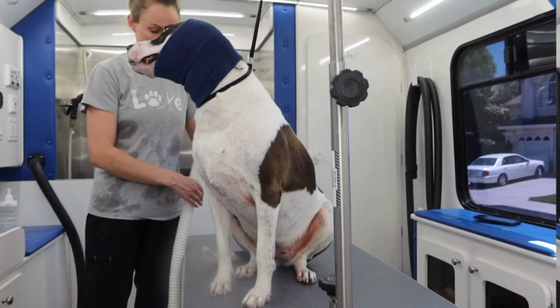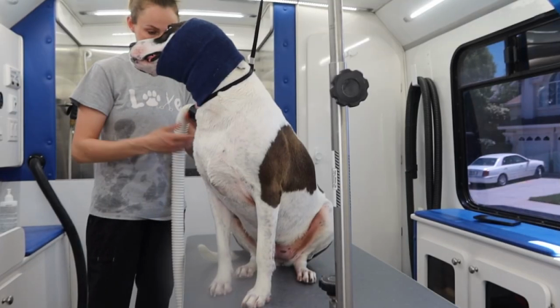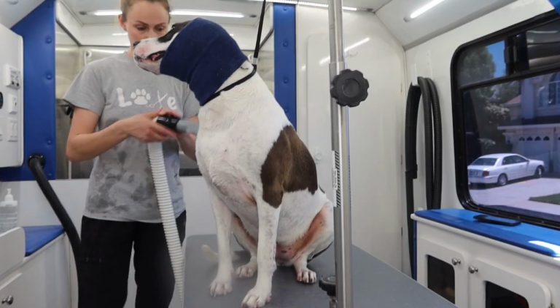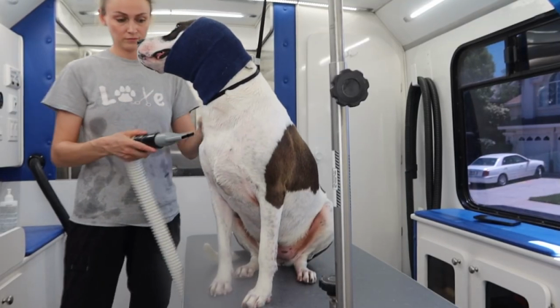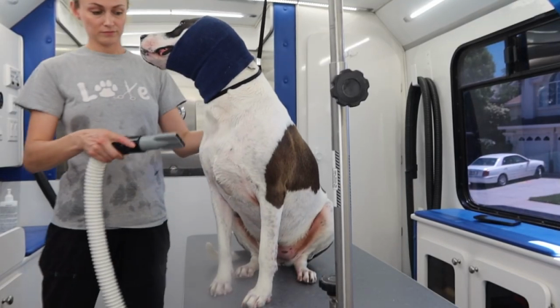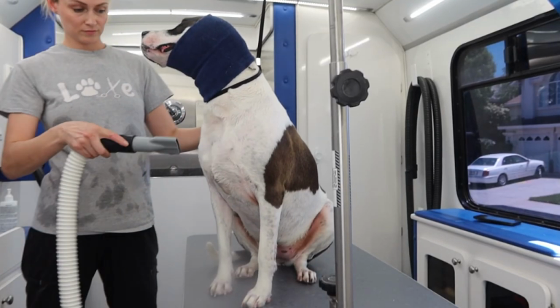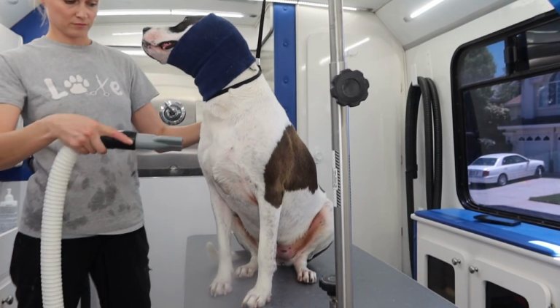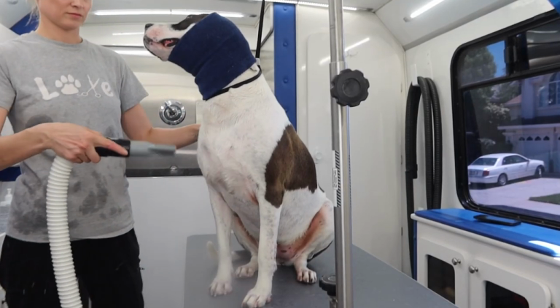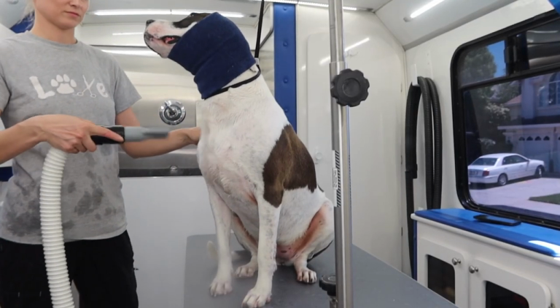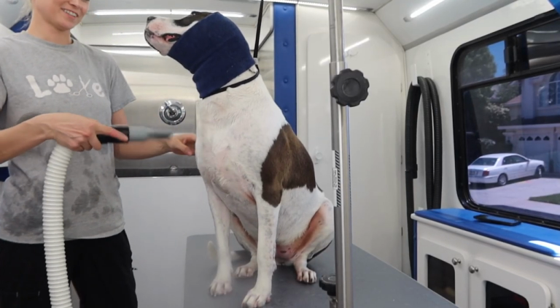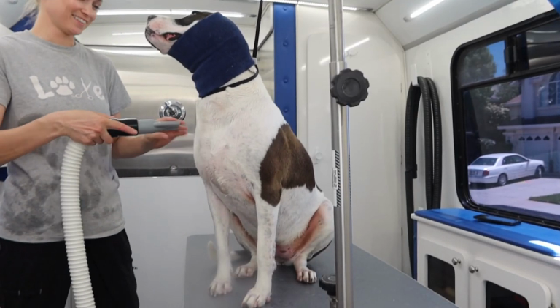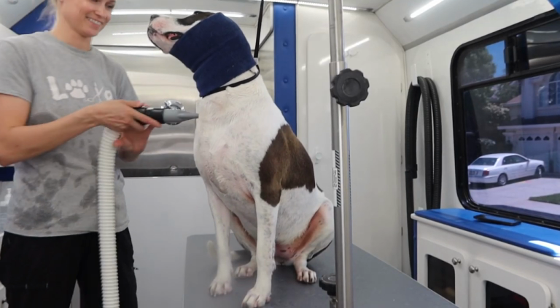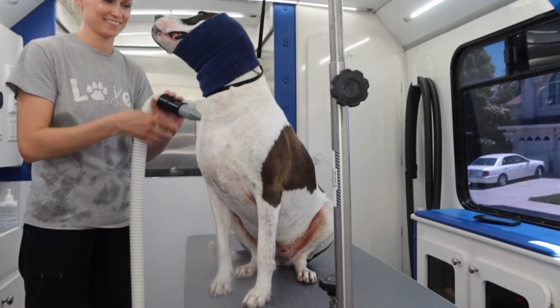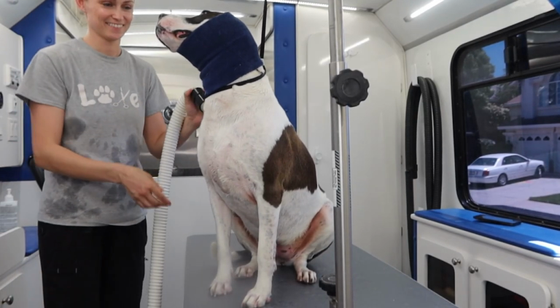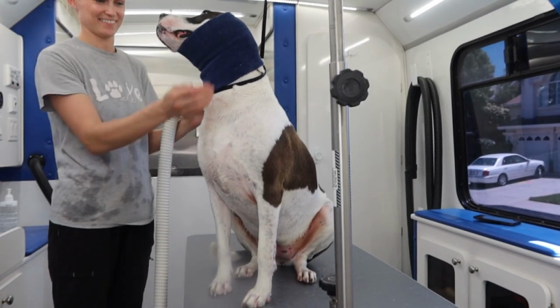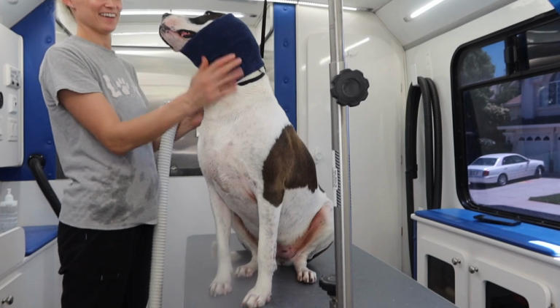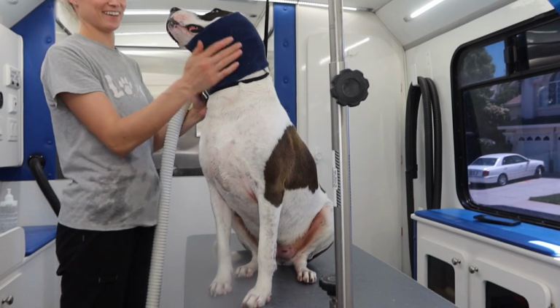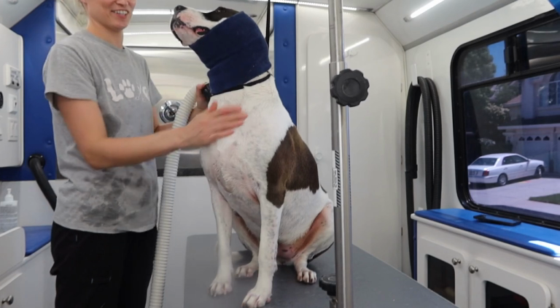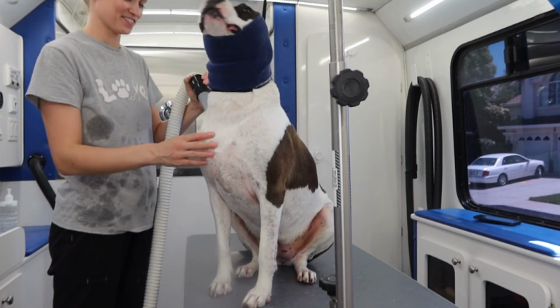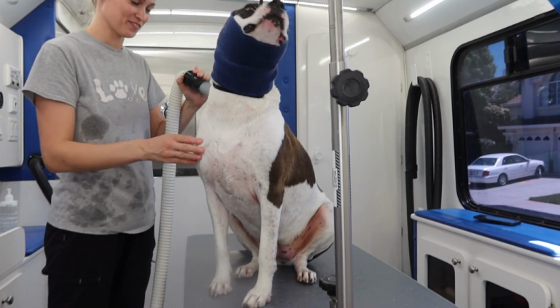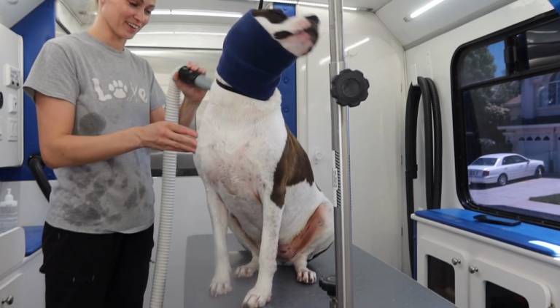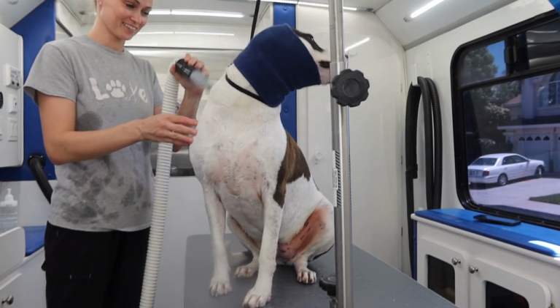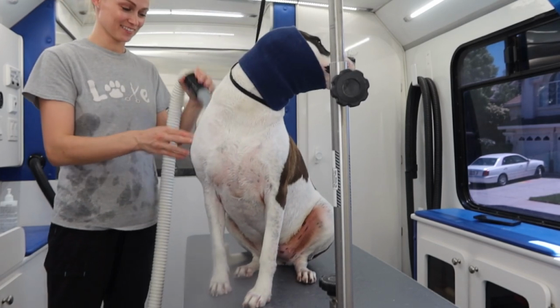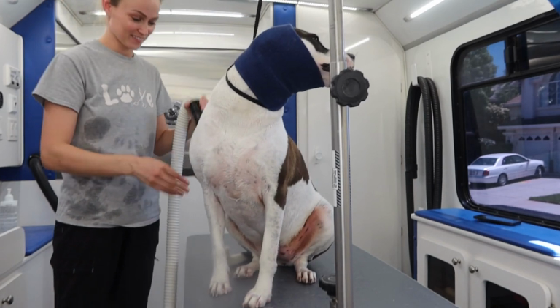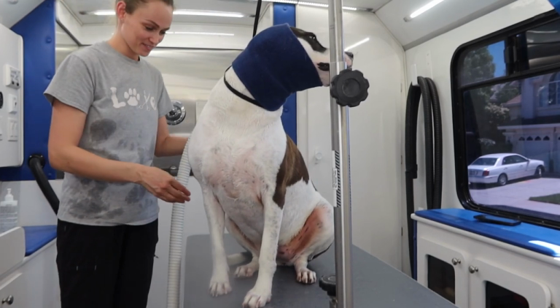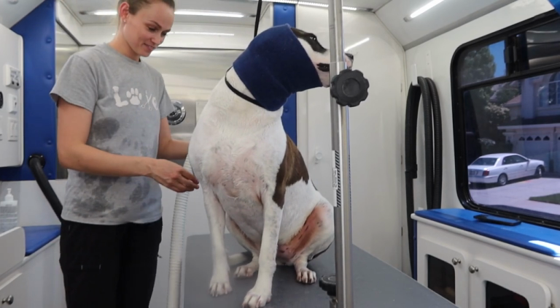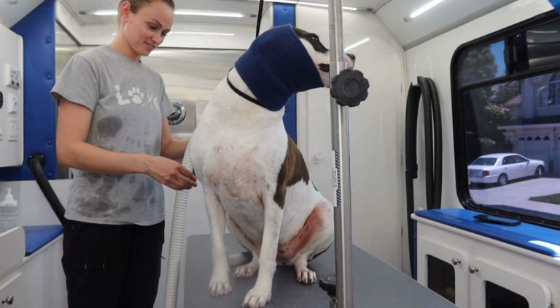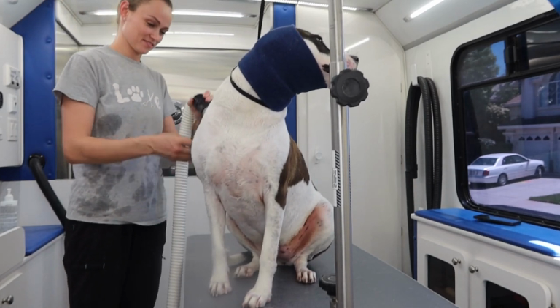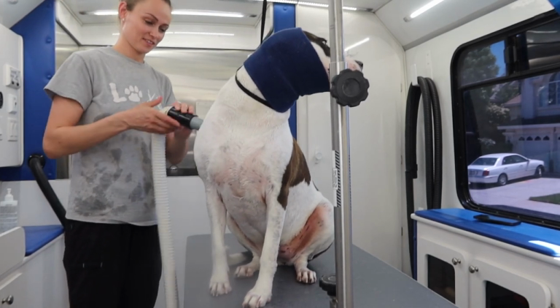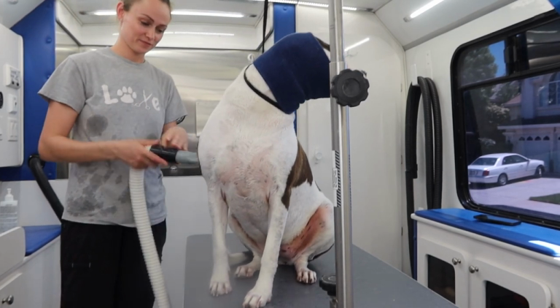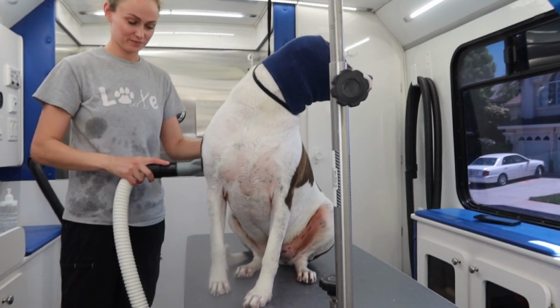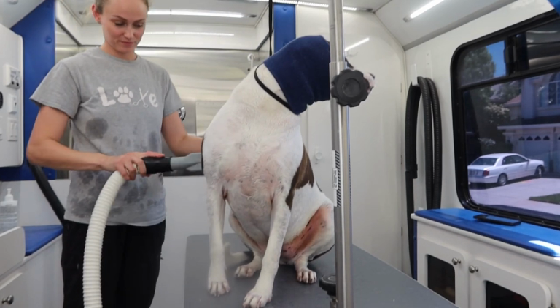I put a happy hoodie on her and then dry her using my high velocity dryer. She was giving me the most silly look so I couldn't help but giggle.